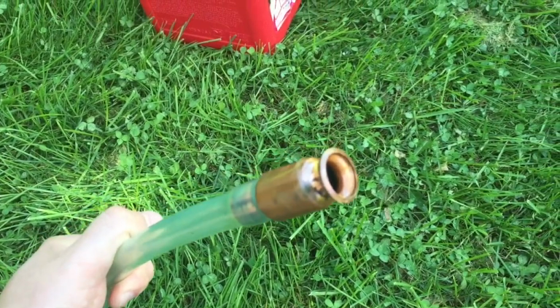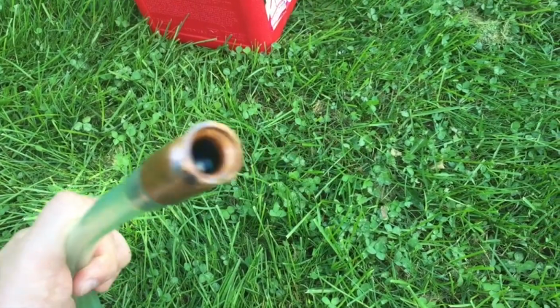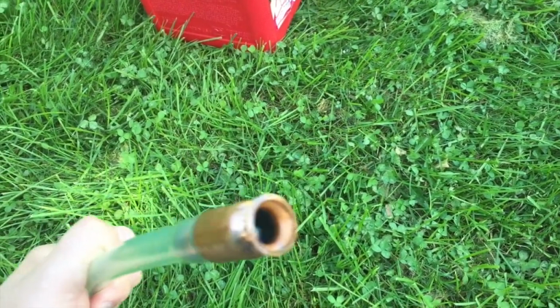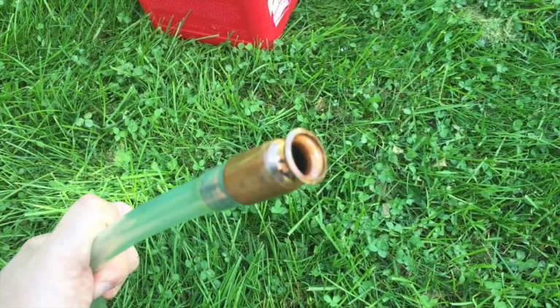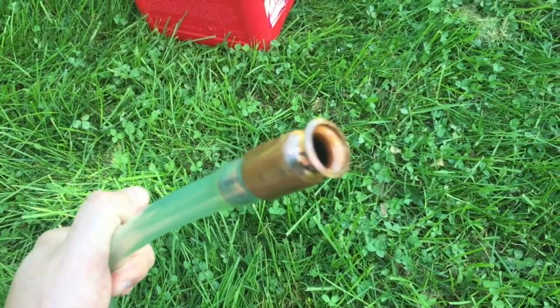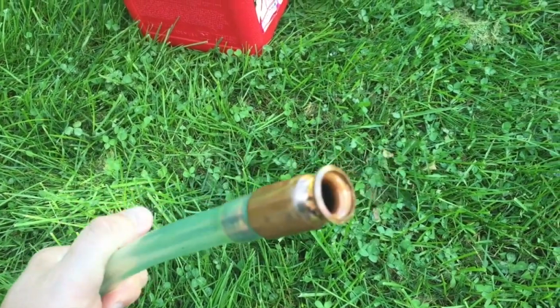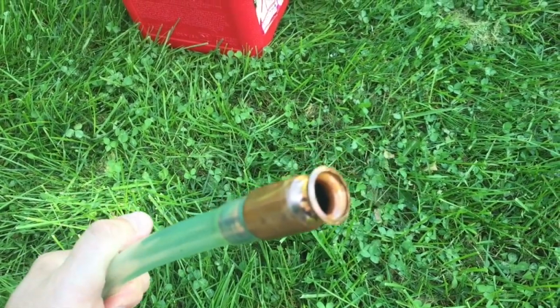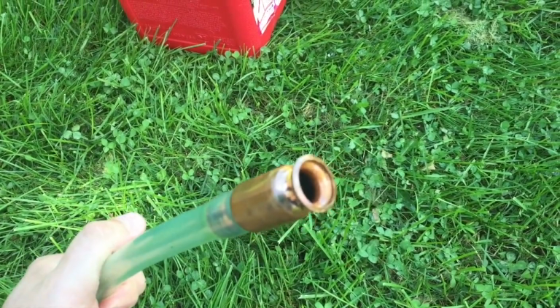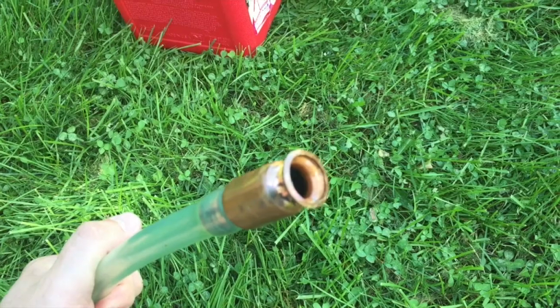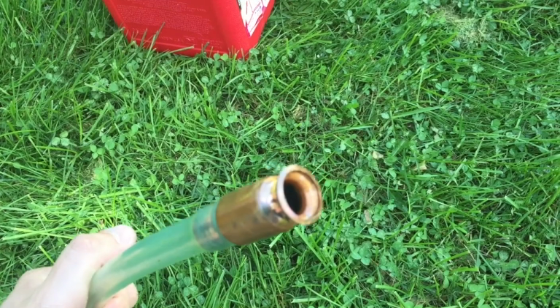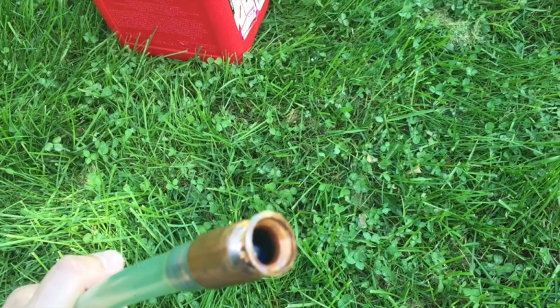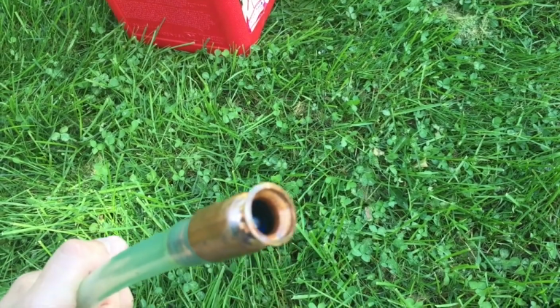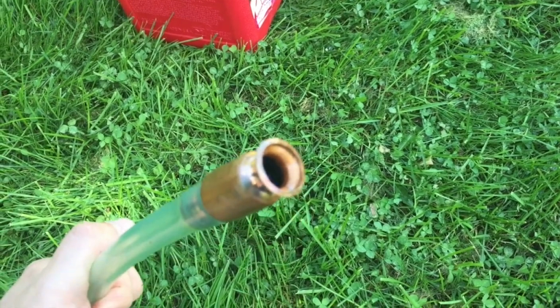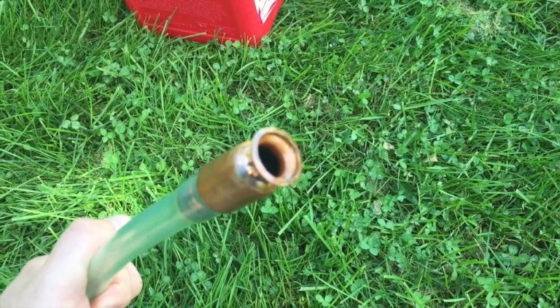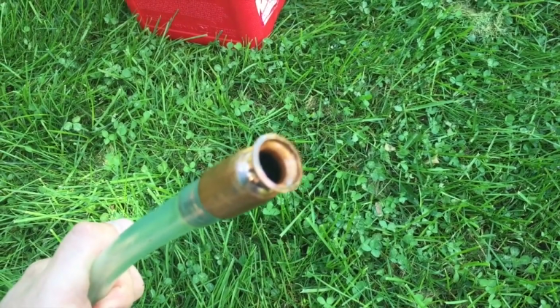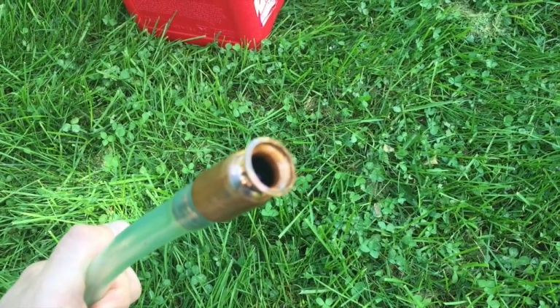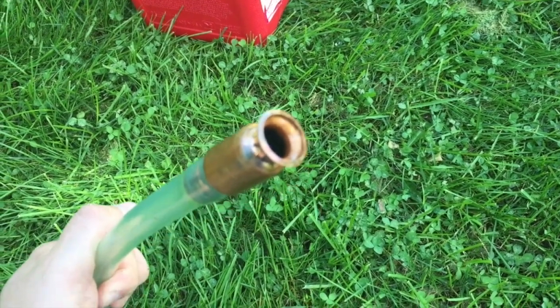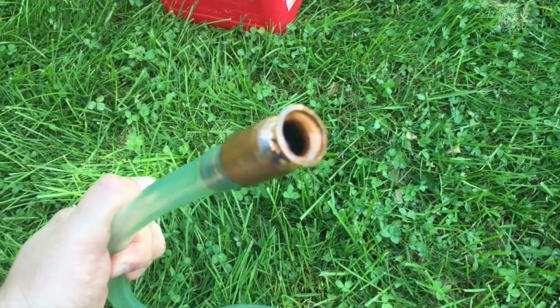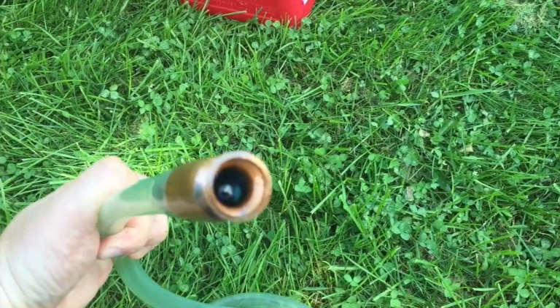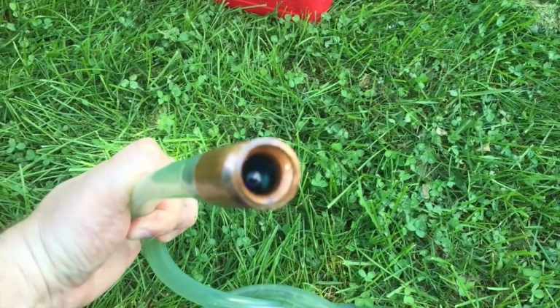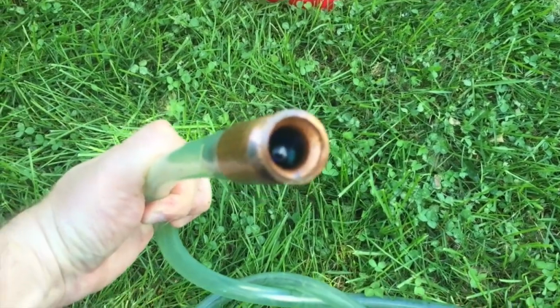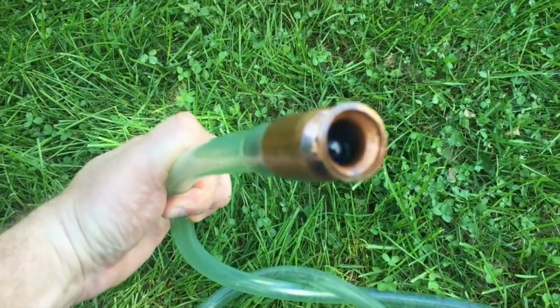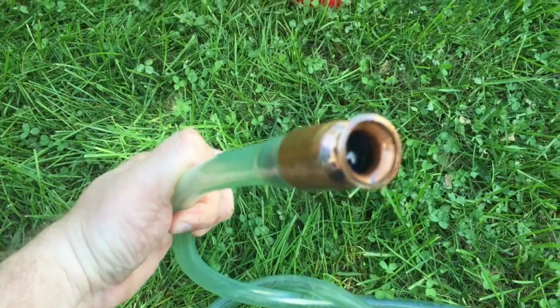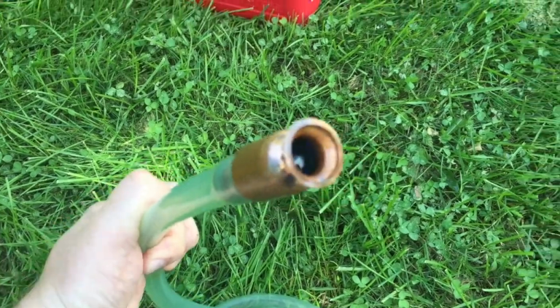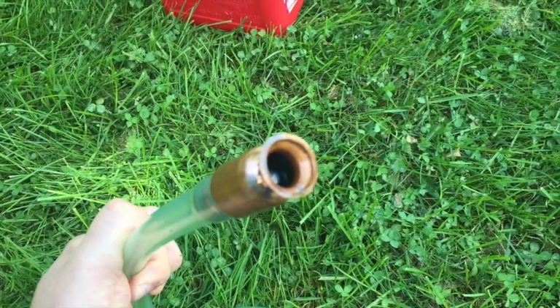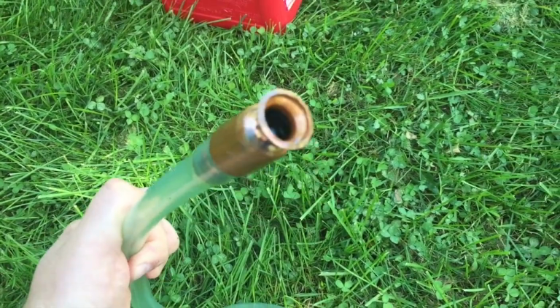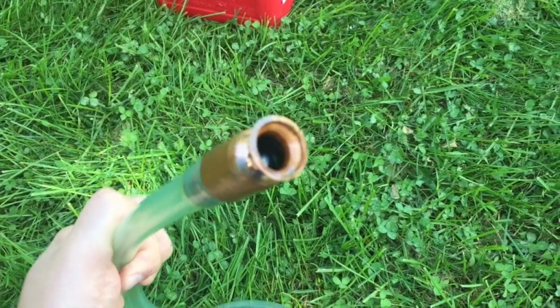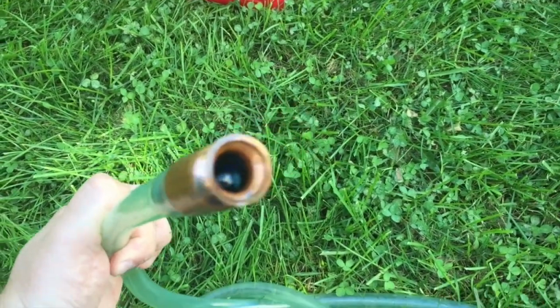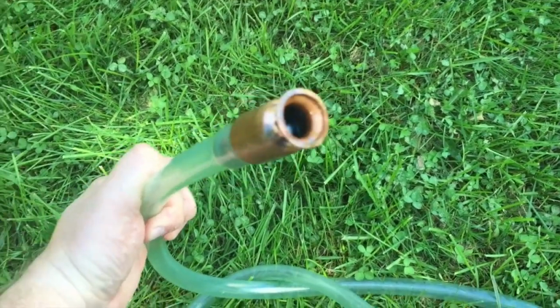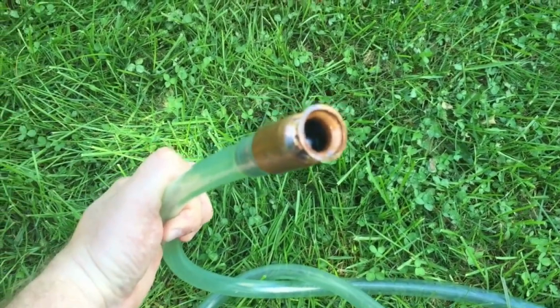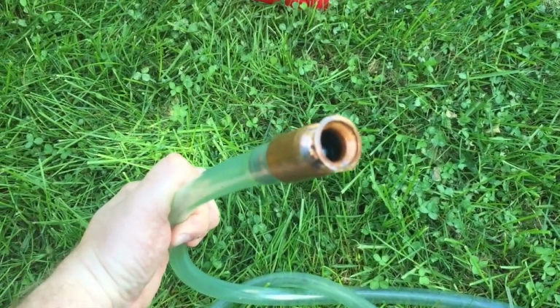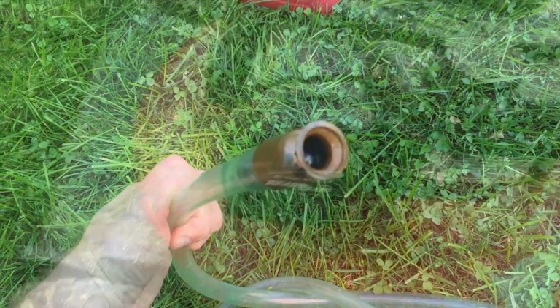For any of you guys who've ever siphoned by mouth — having to take a nice gulp of gasoline — that's never fun. So this is awesome. I'll leave a link in the description below. But let's show you how this thing works.